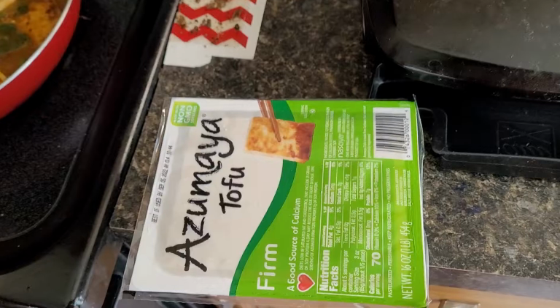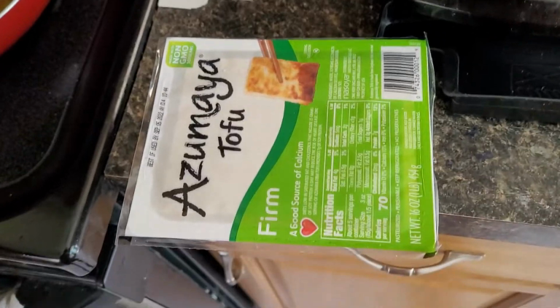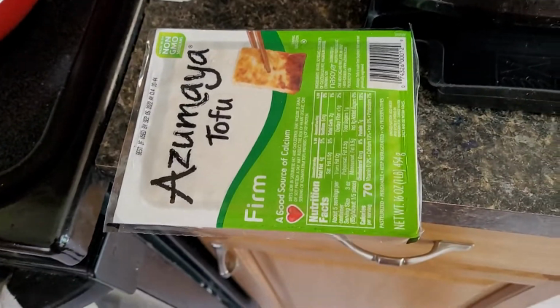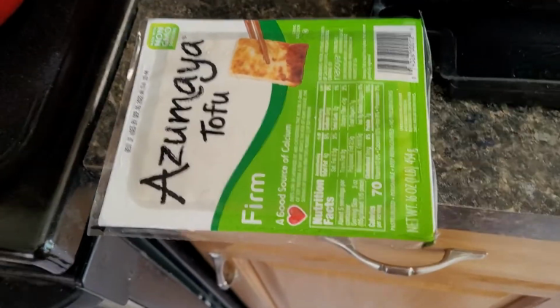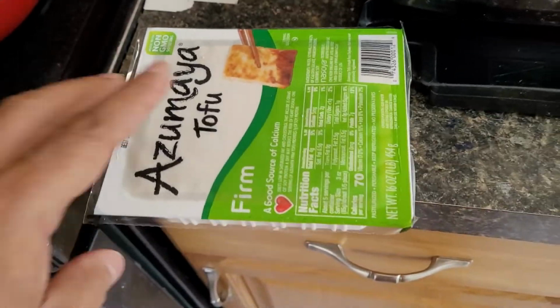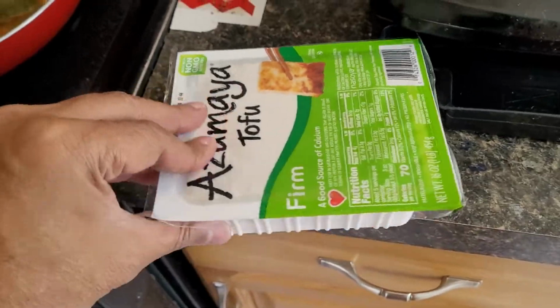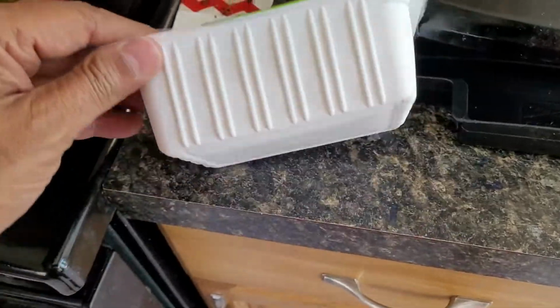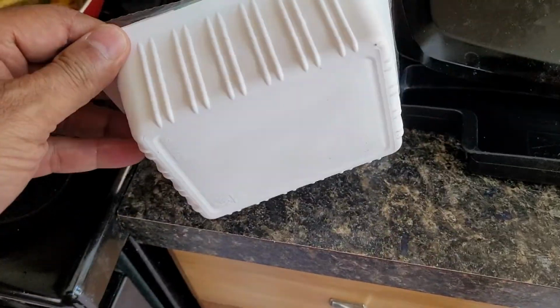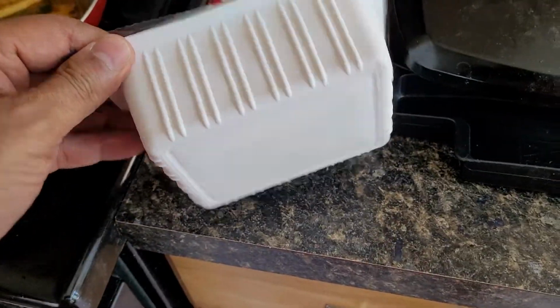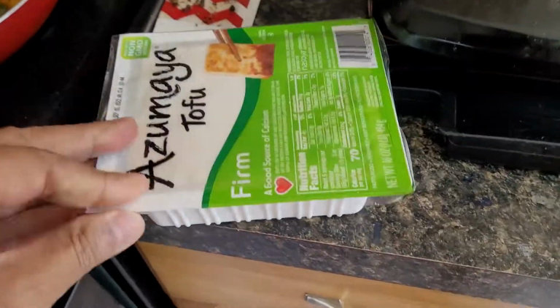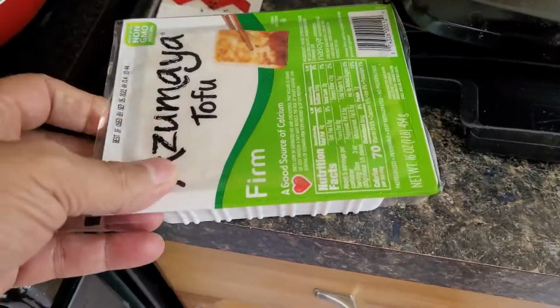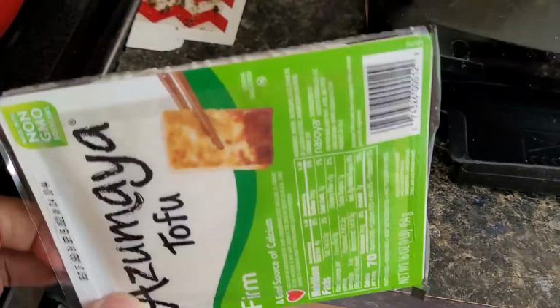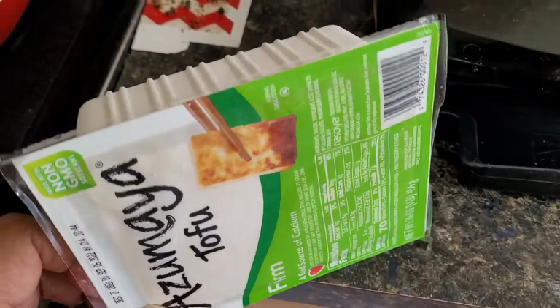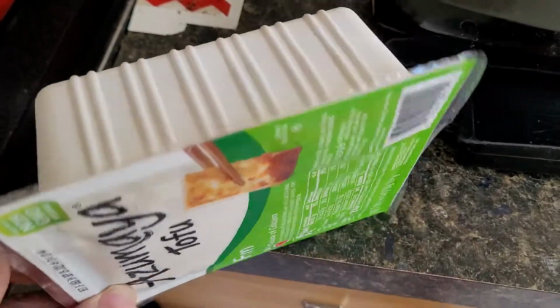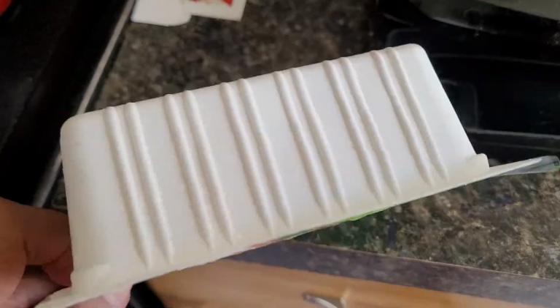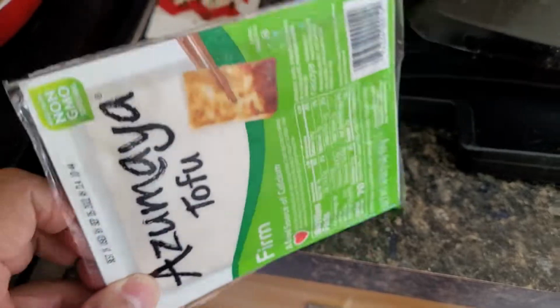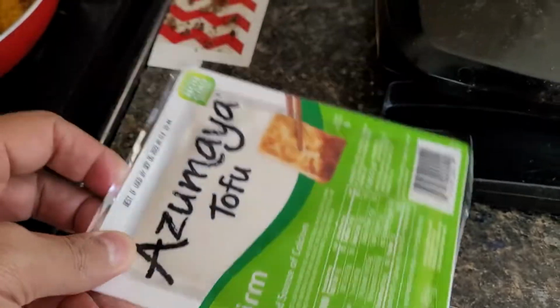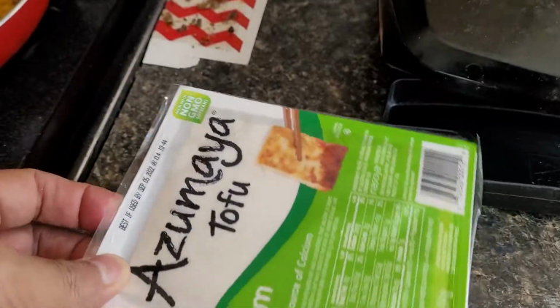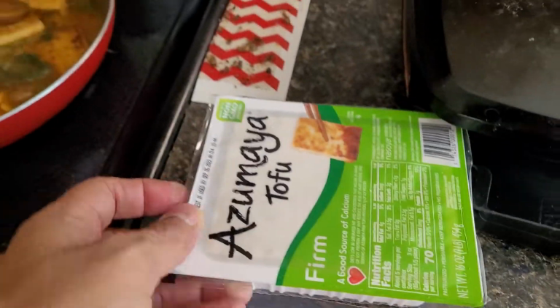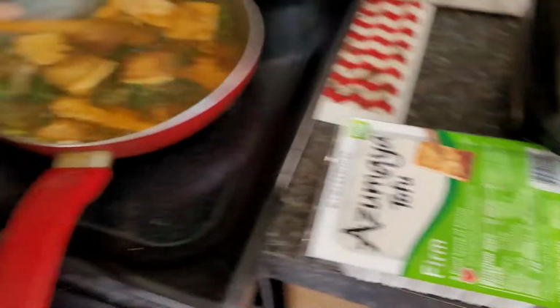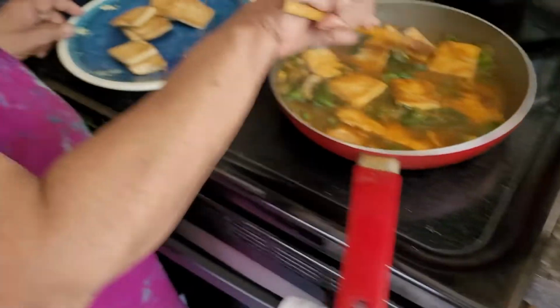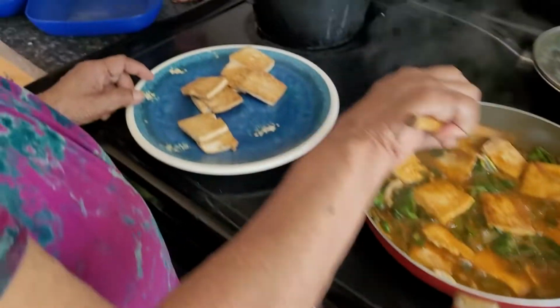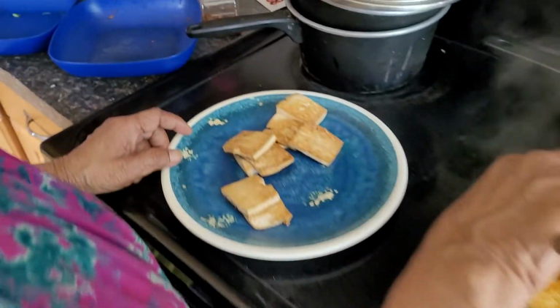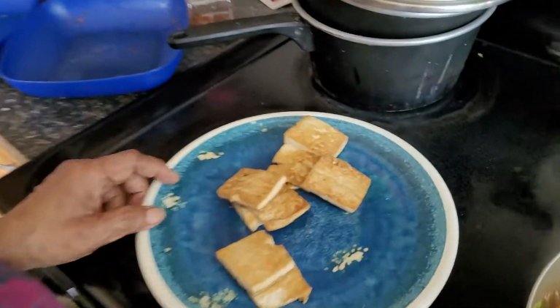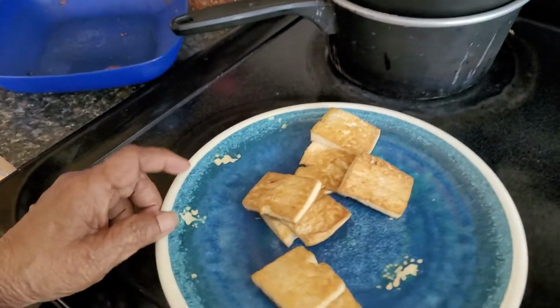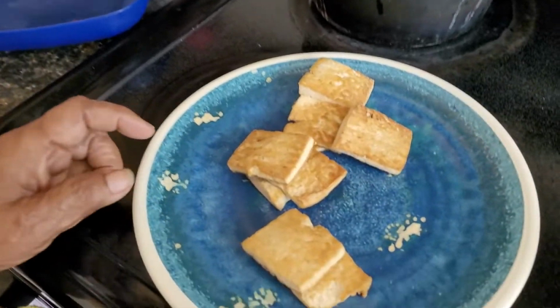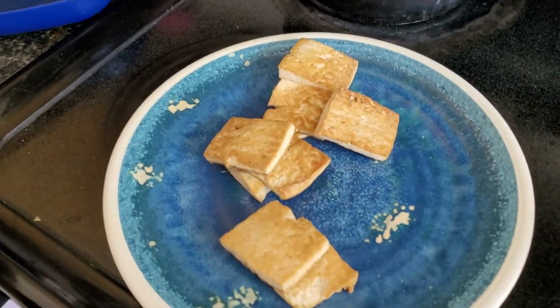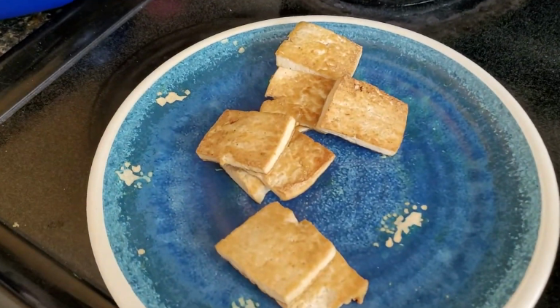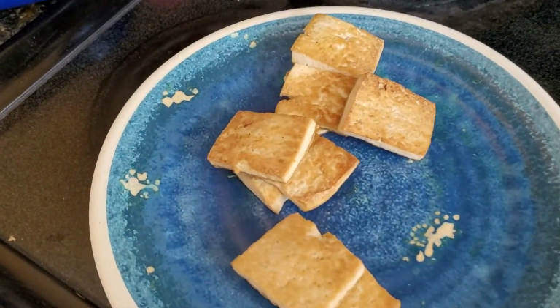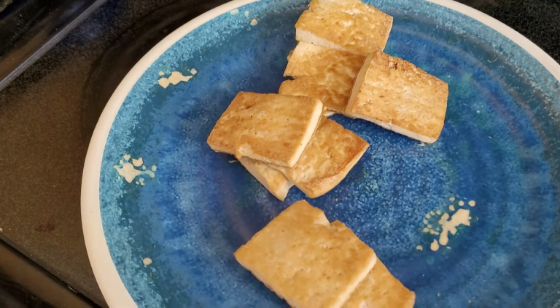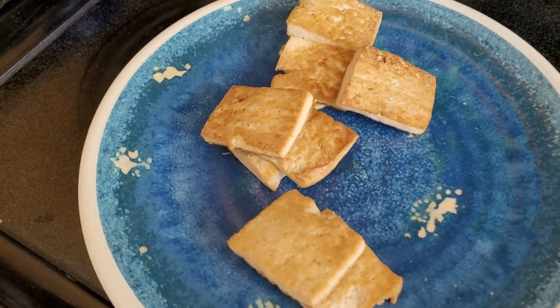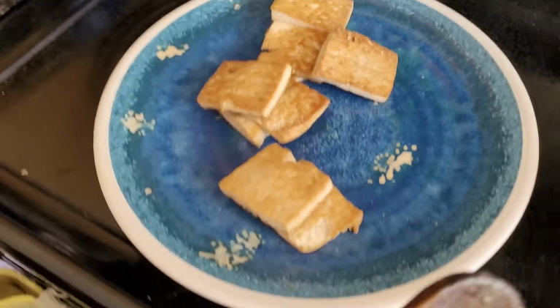I'm going to cook tofu here. This is from Walmart — it's tofu, delicious tofu. First, we cut it into pieces like this here.